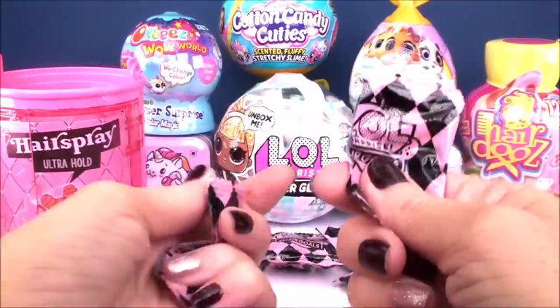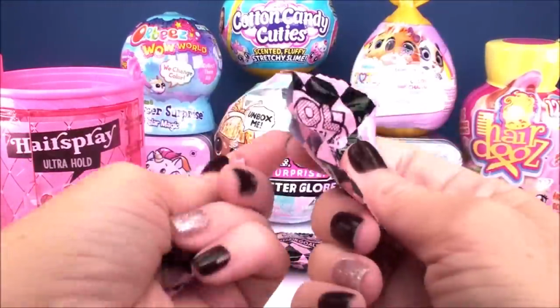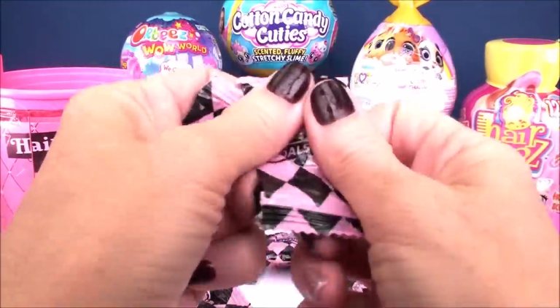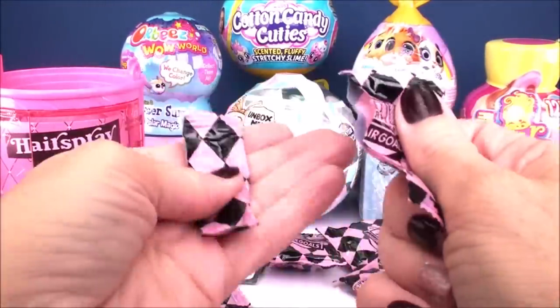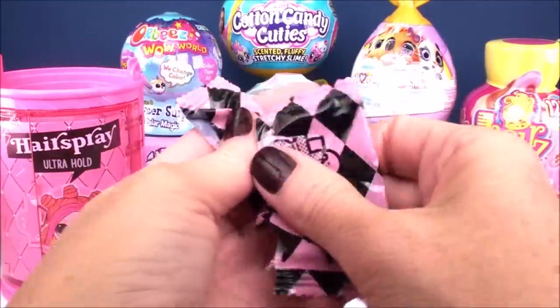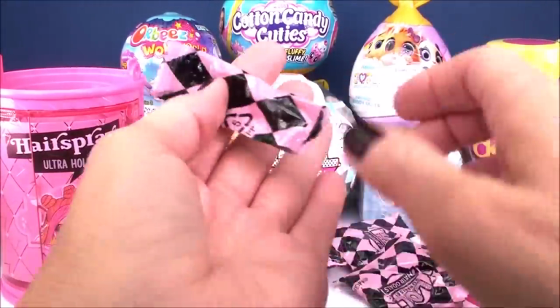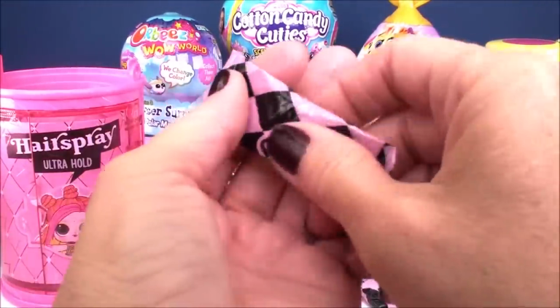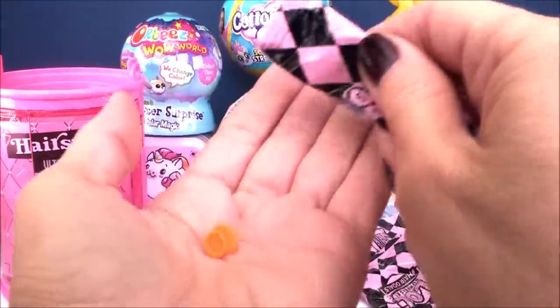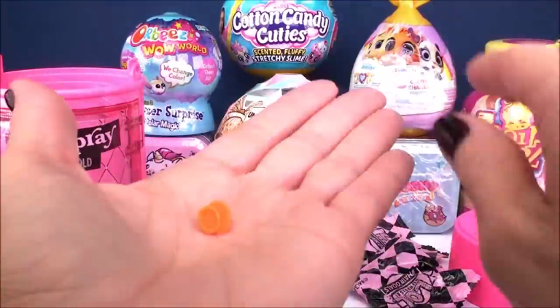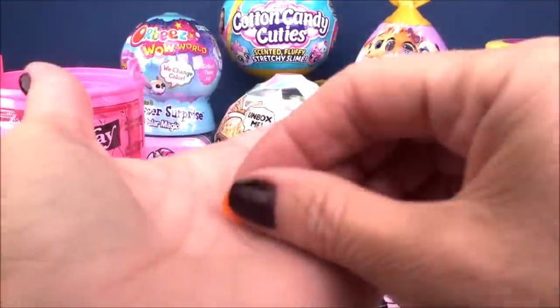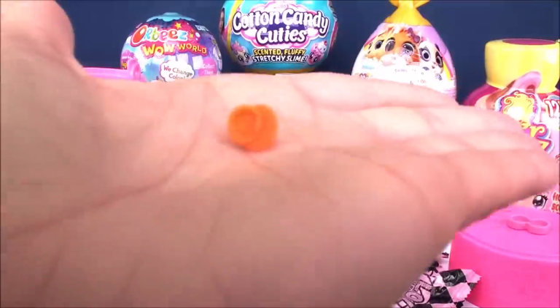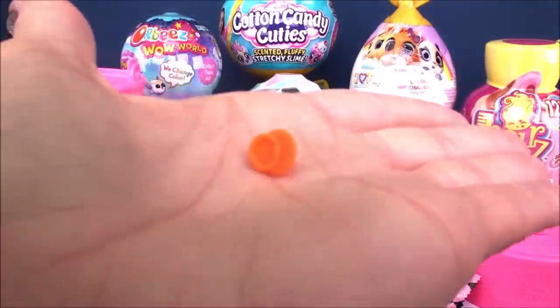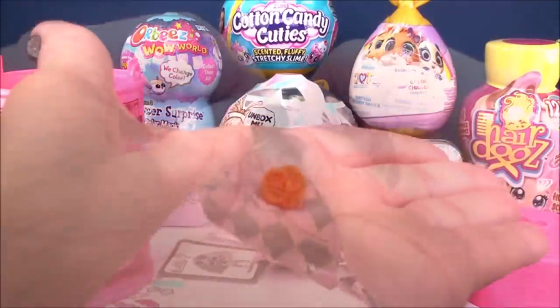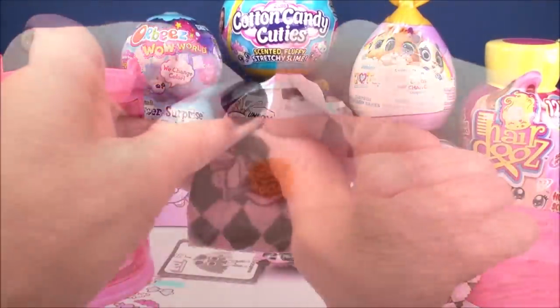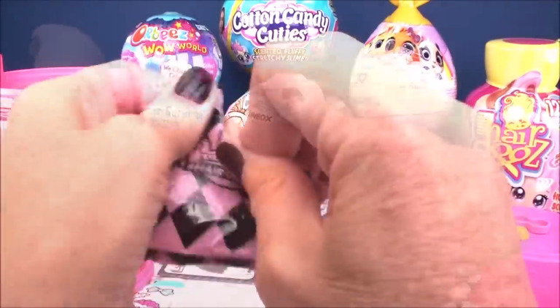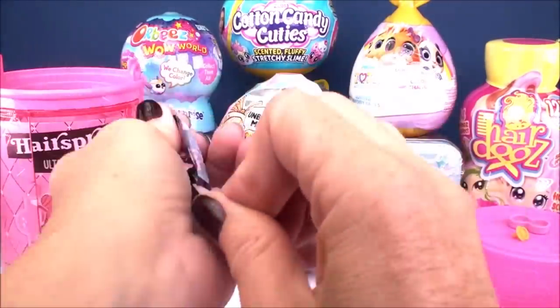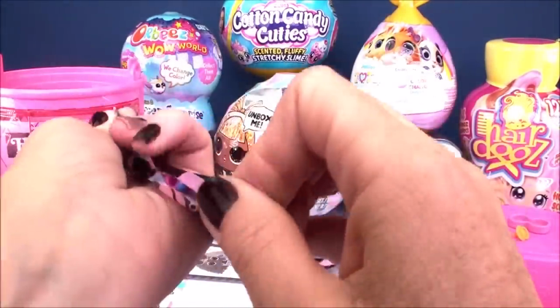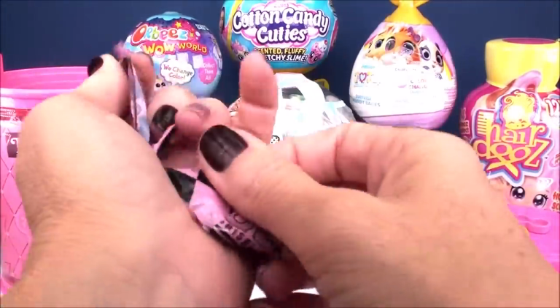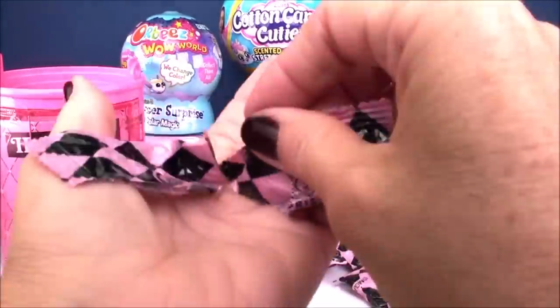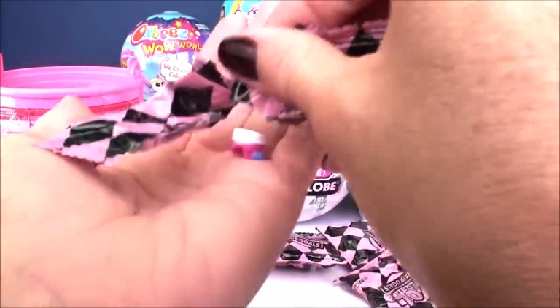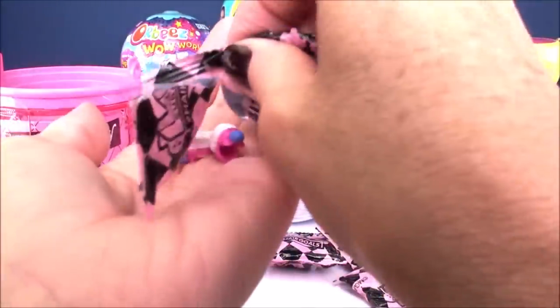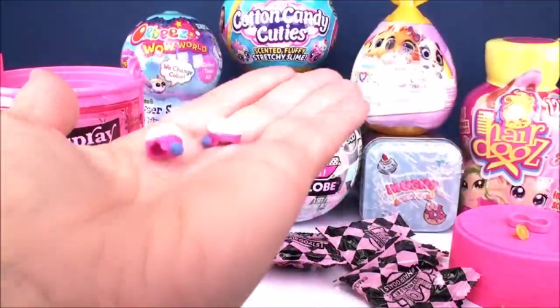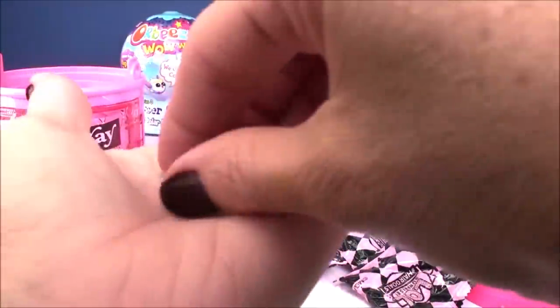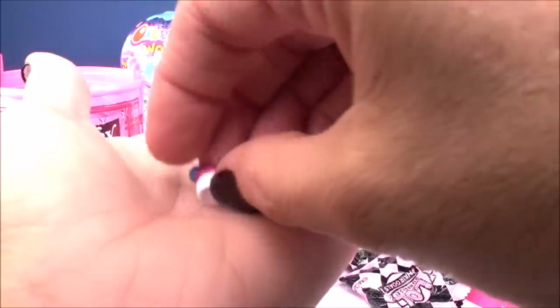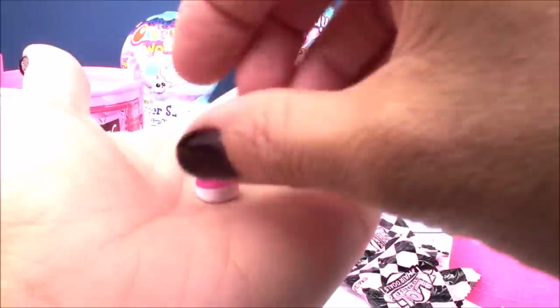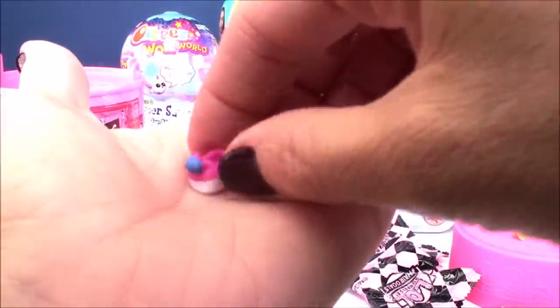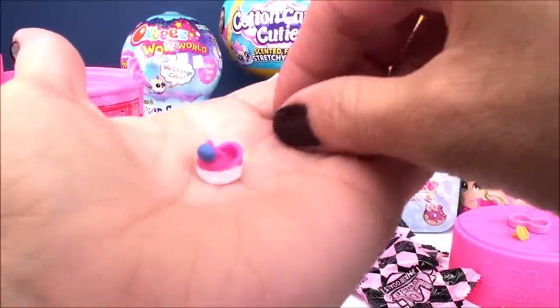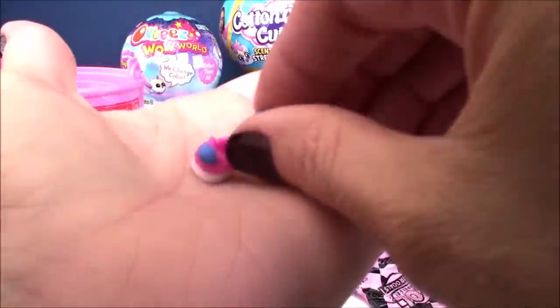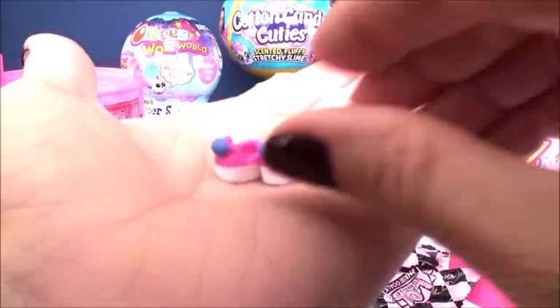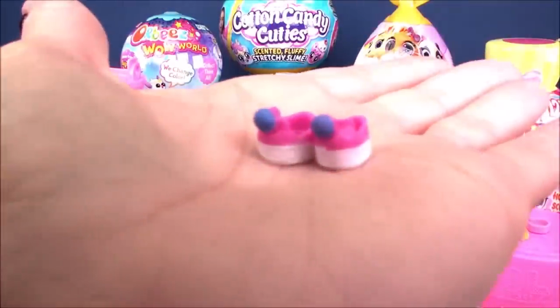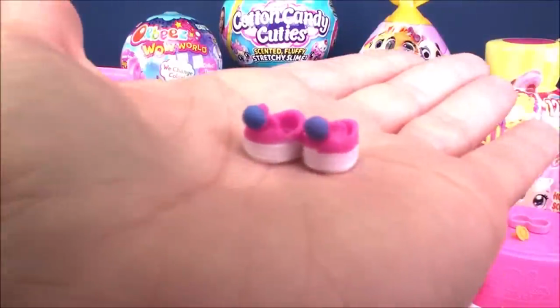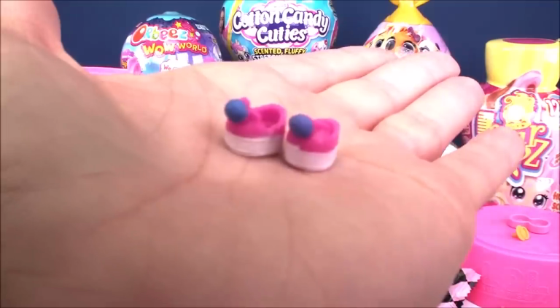Oh, something tiny in here — we've got an orange pacifier. We've also got a pair of shoes, little pink ones with a blue pom-pom on the front.